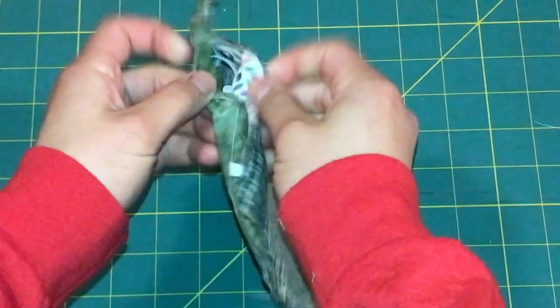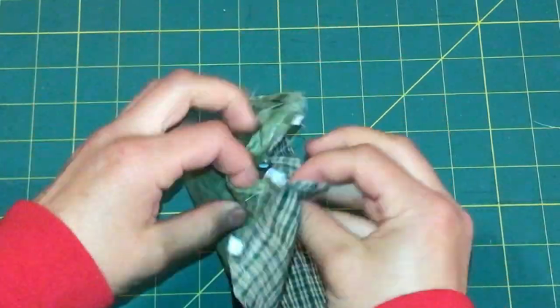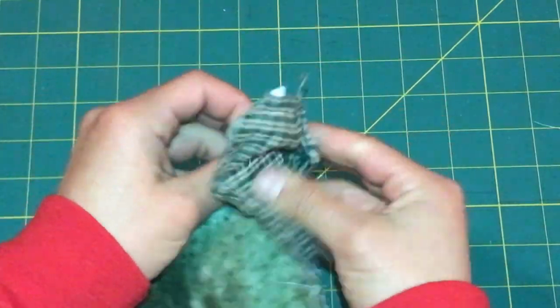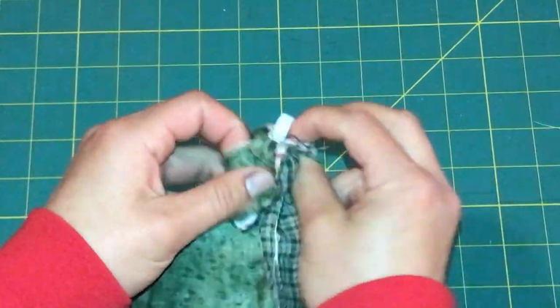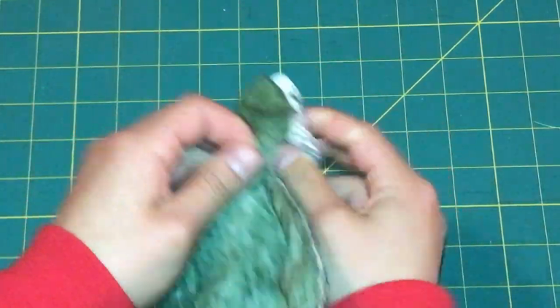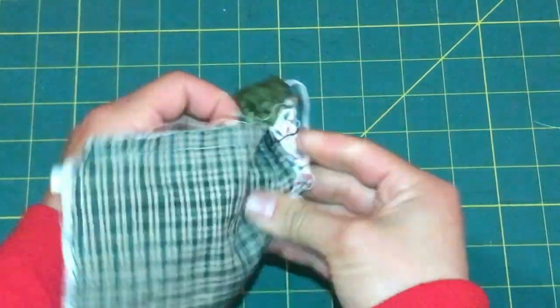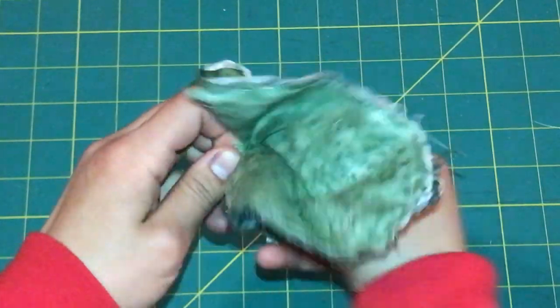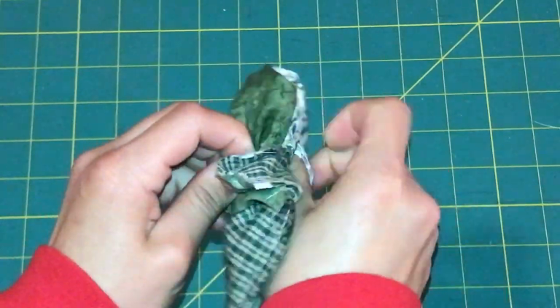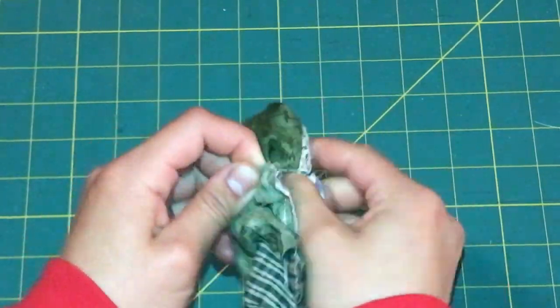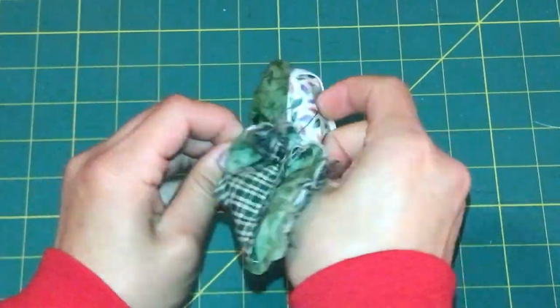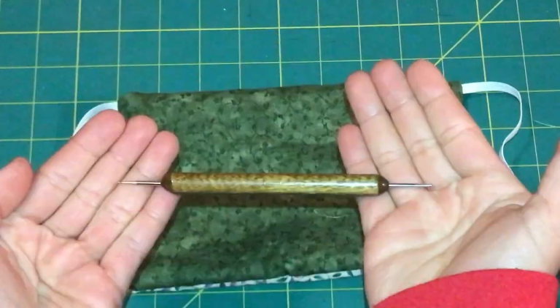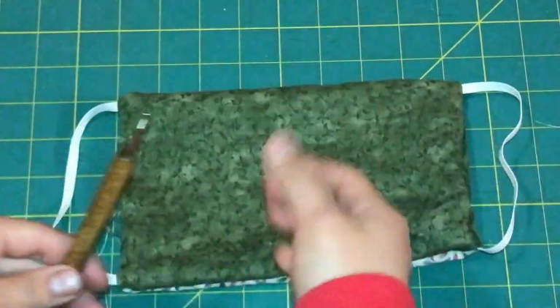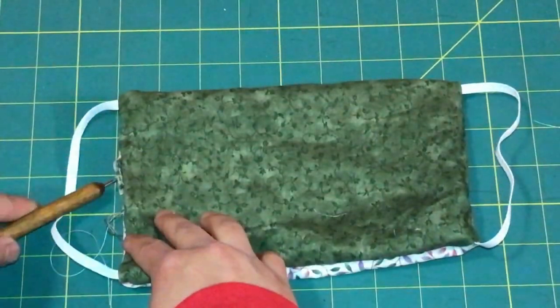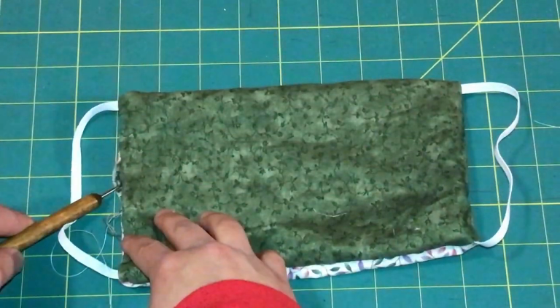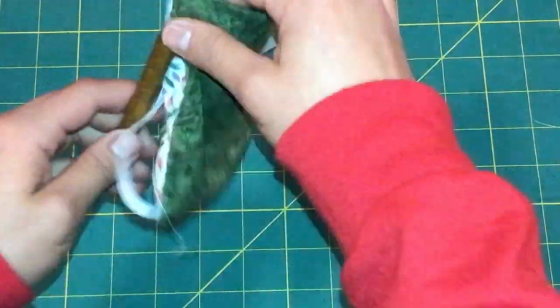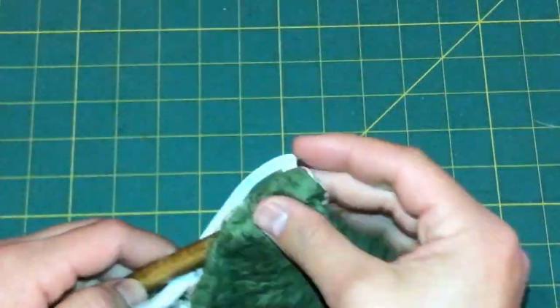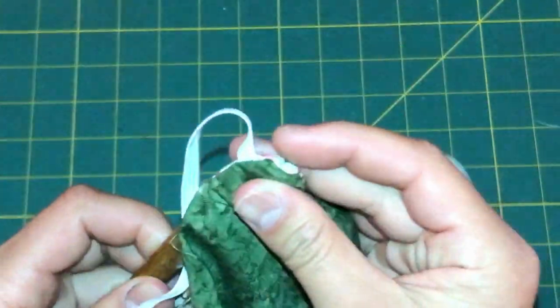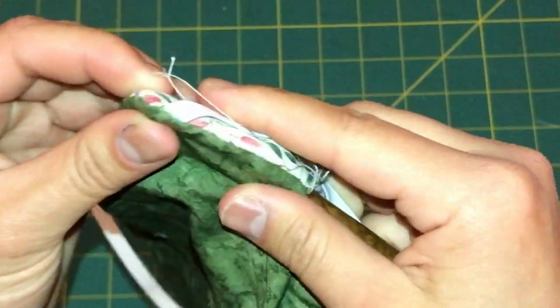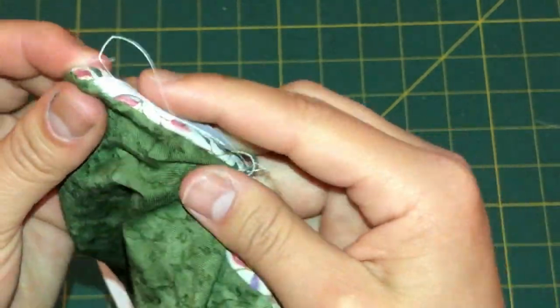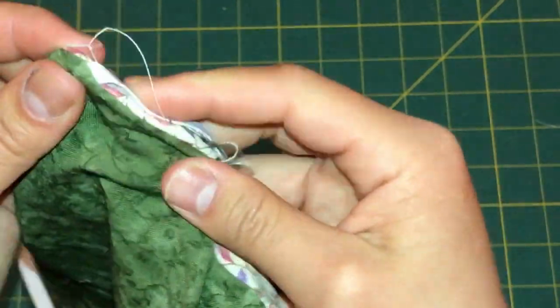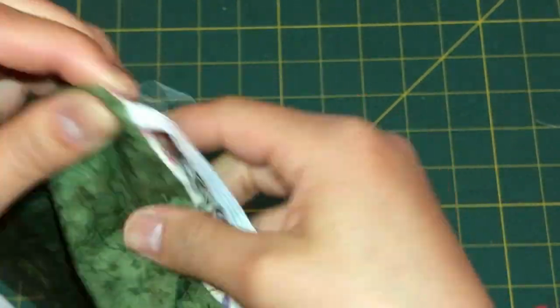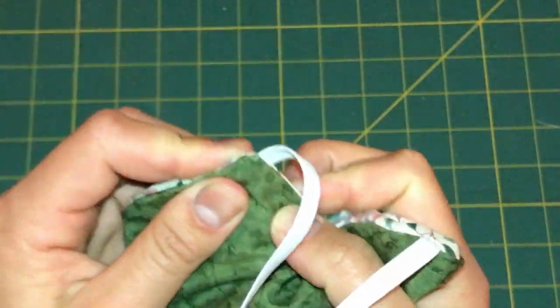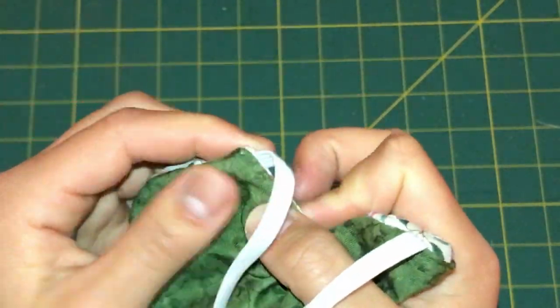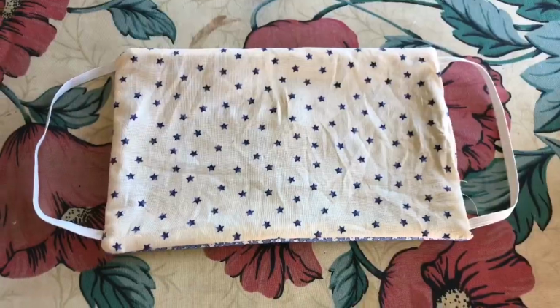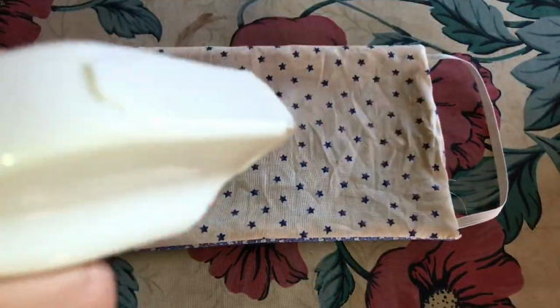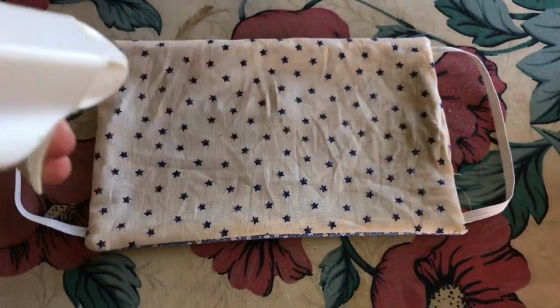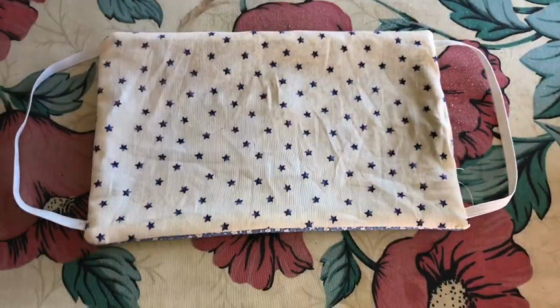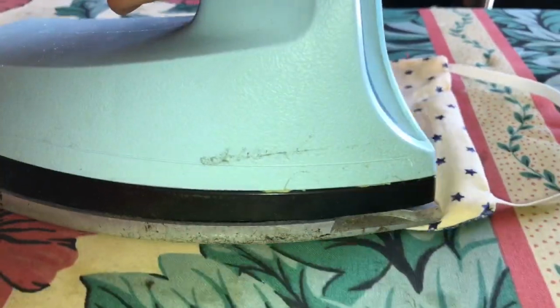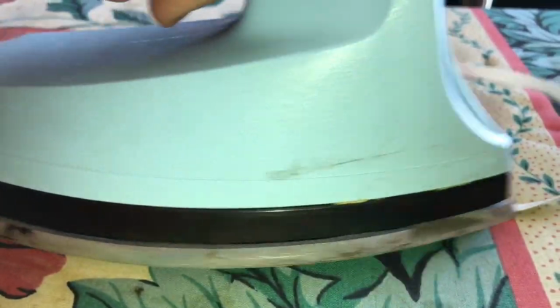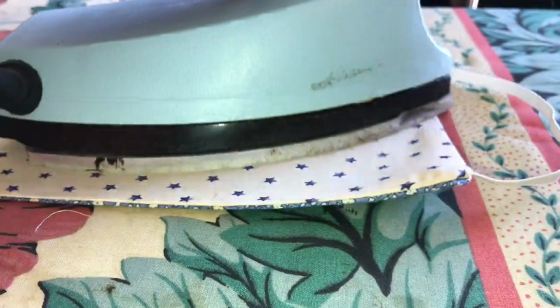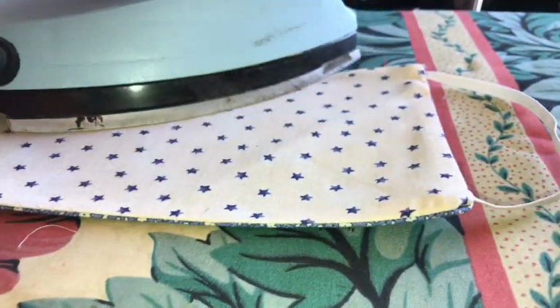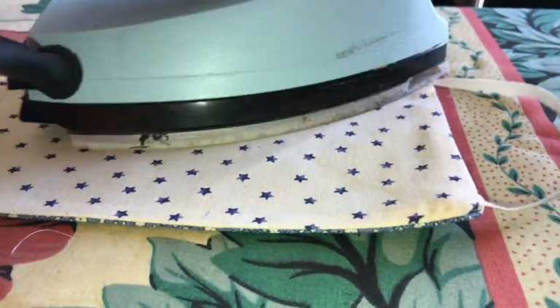Proceed to carefully turn the fabric inside out where the top and bottom layer are right side facing outwards. Then go with your embossing stylus or any thin tip tool to push out the corners of the mask. After that, go again with the same ironing technique to prepare the mask for pinning the pleats.